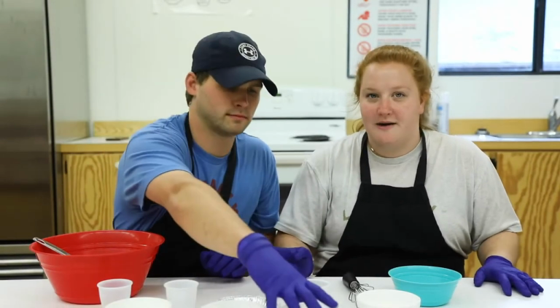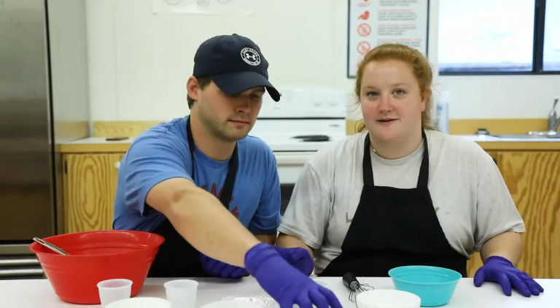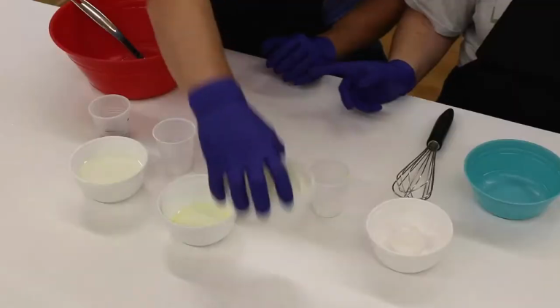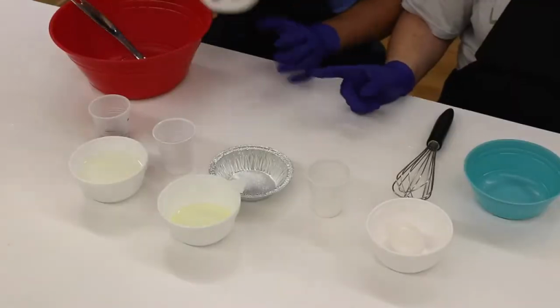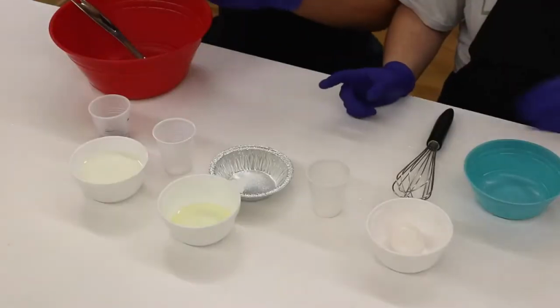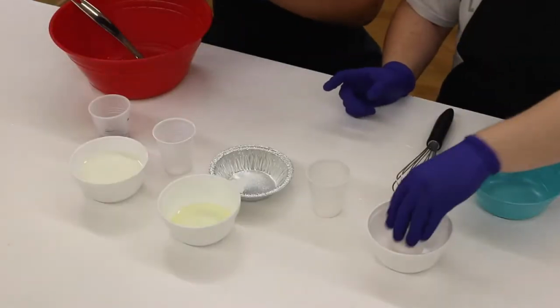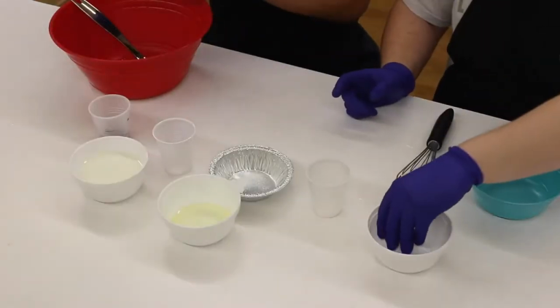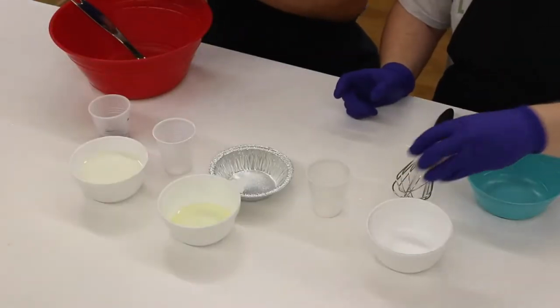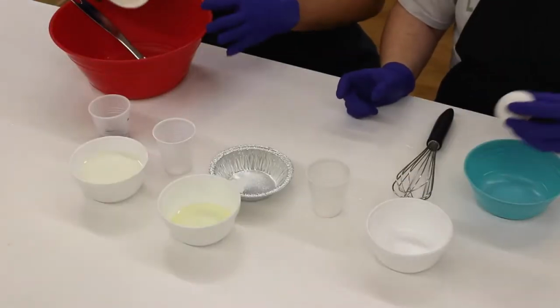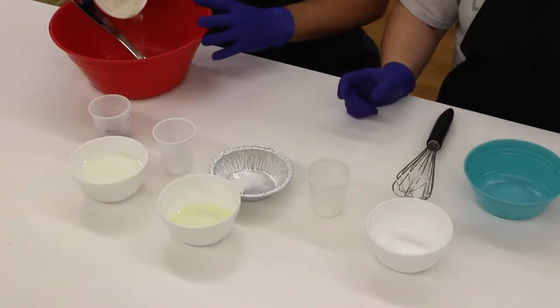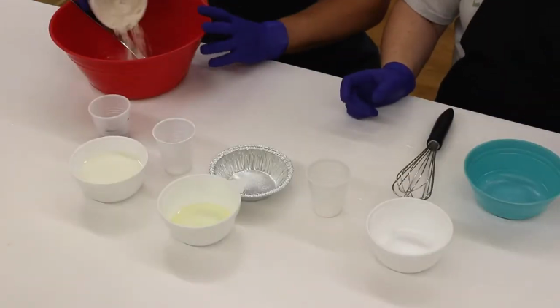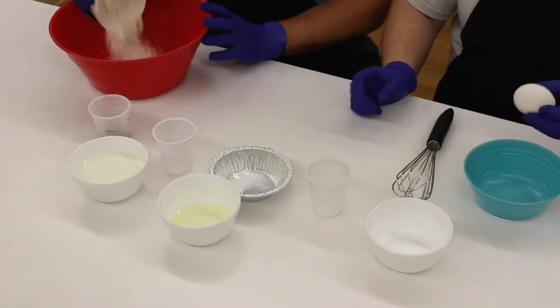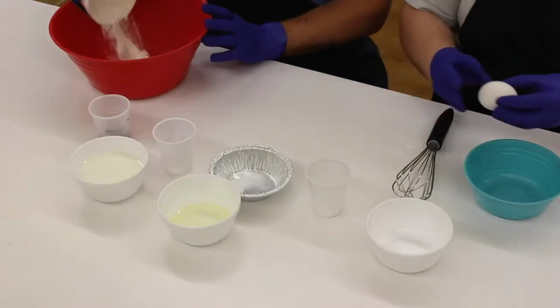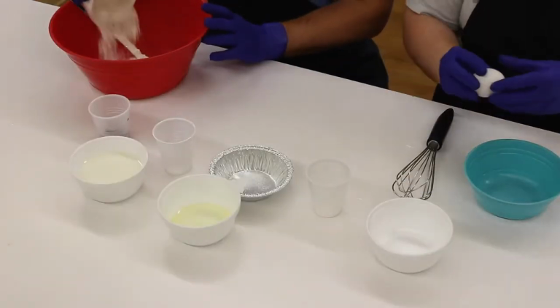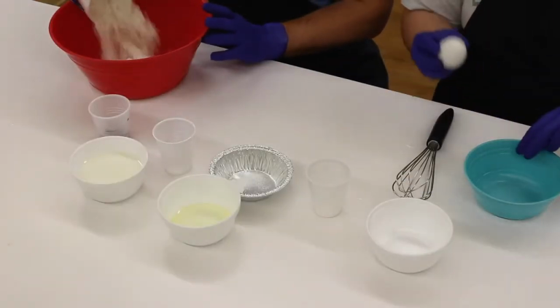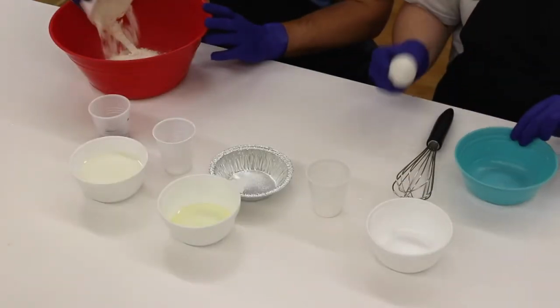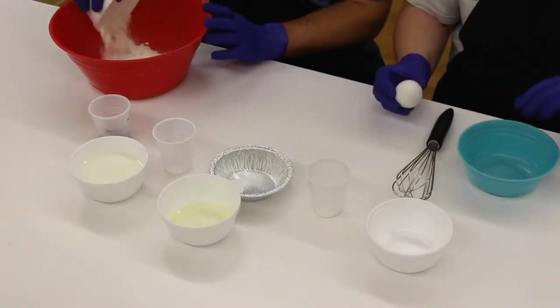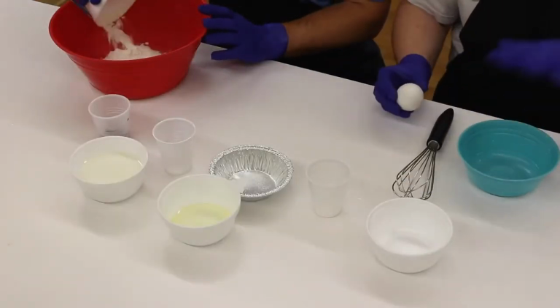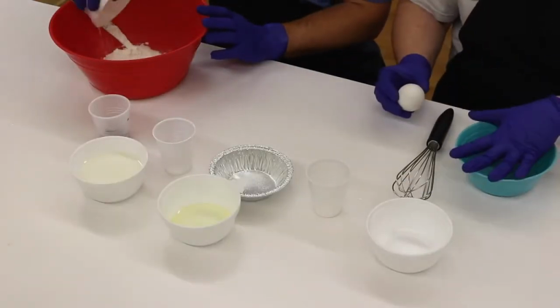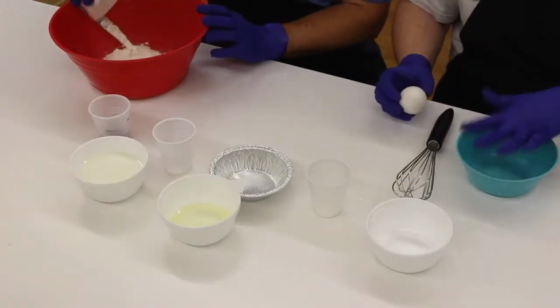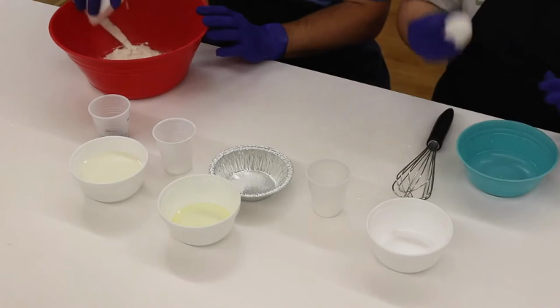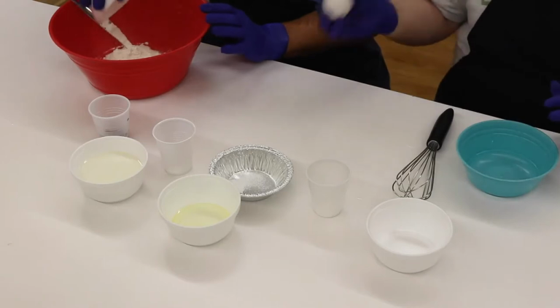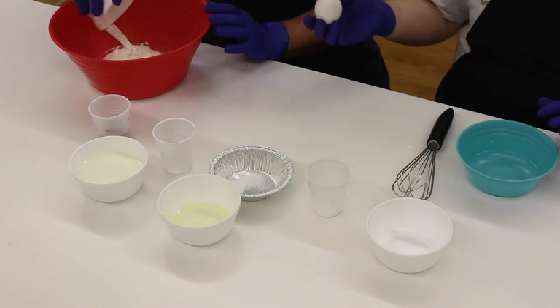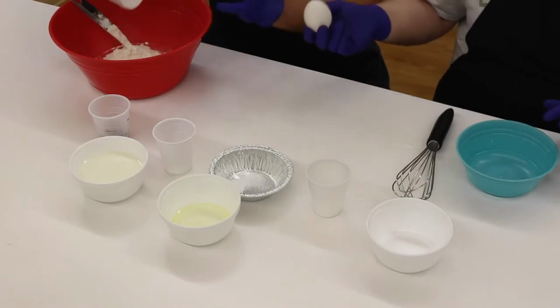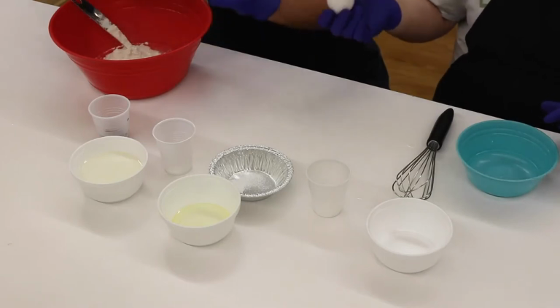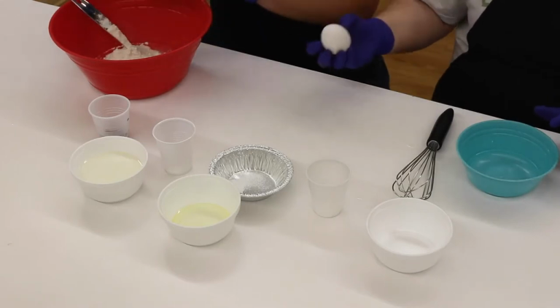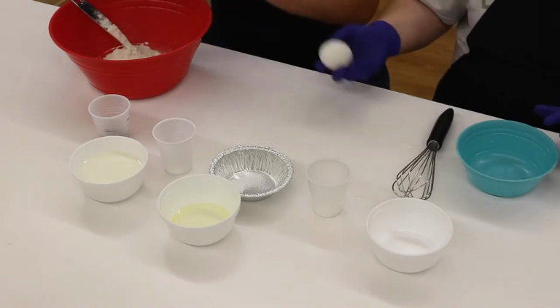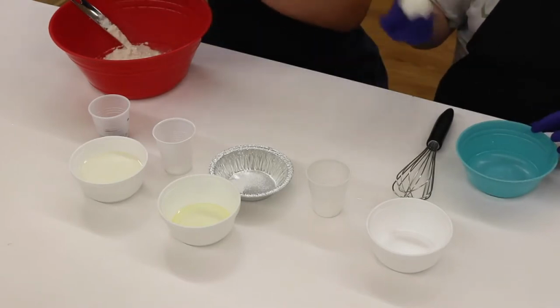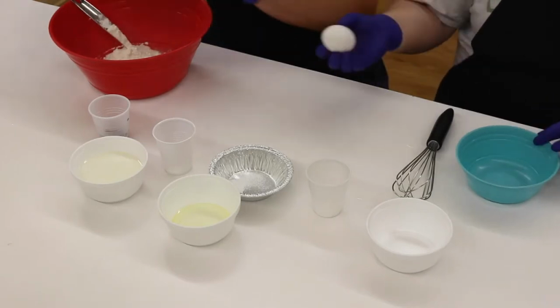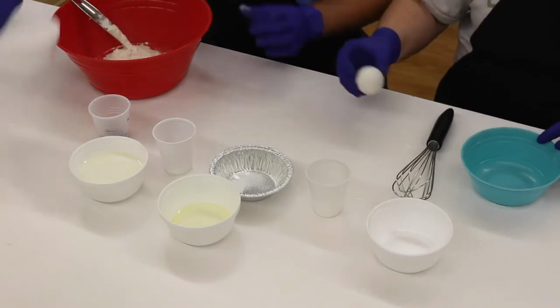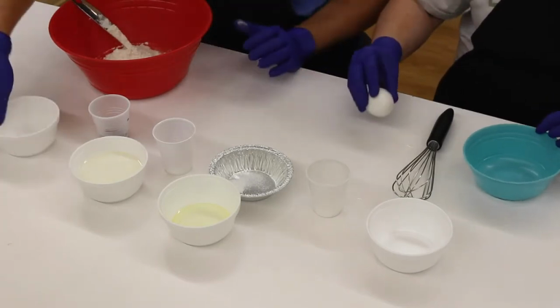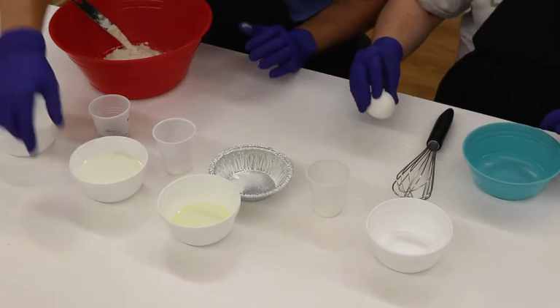Sam's gonna go ahead and do that. I'm gonna take the egg and you're gonna want to separate it — you're gonna want the egg whites in one bowl, and then I'm gonna give the yolk to Sam to mix in with his mixture.